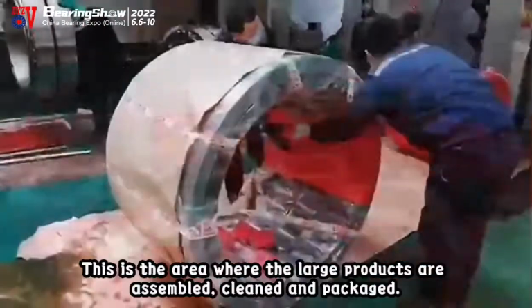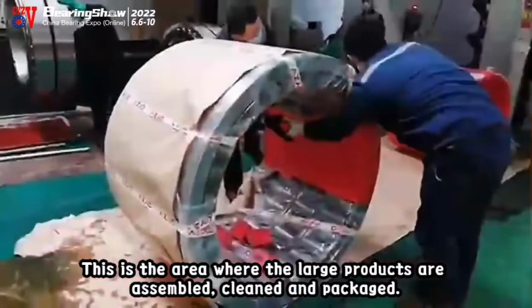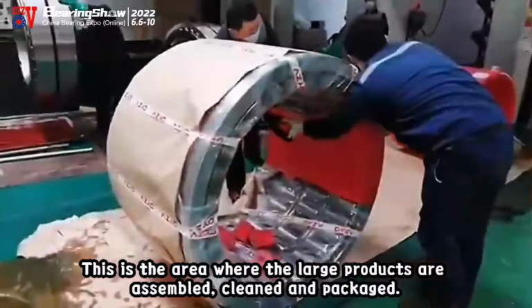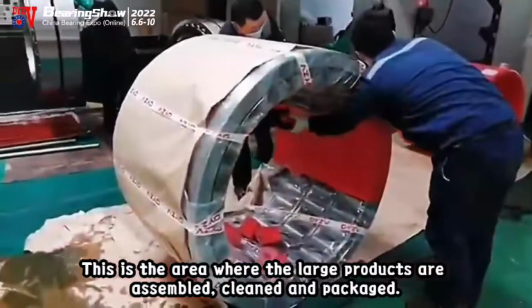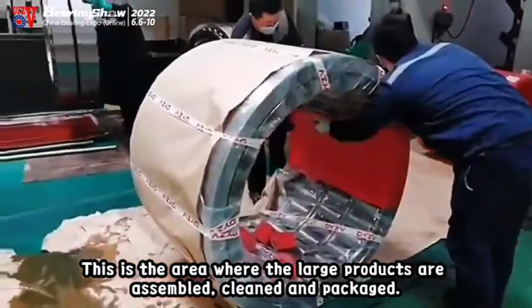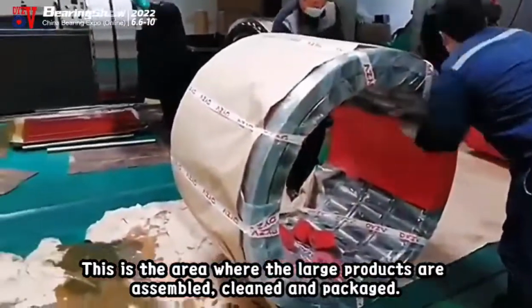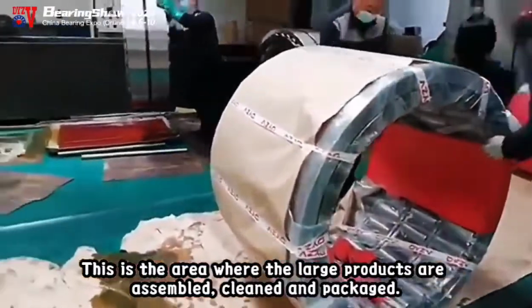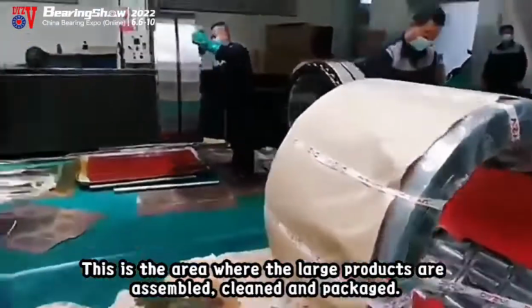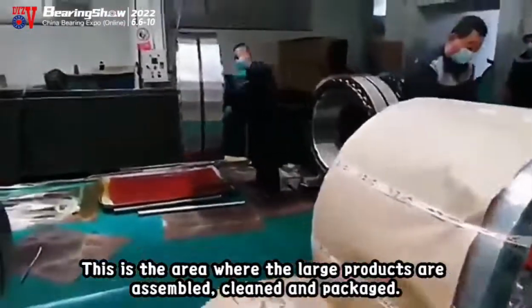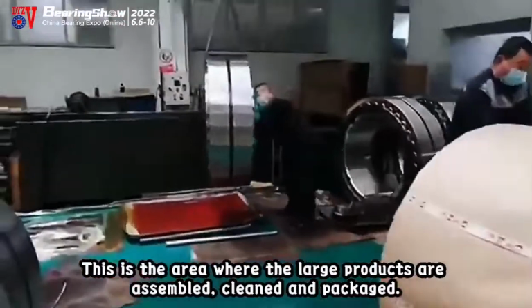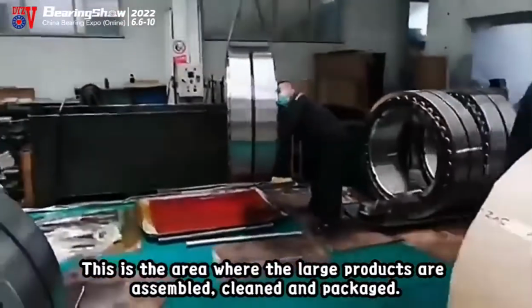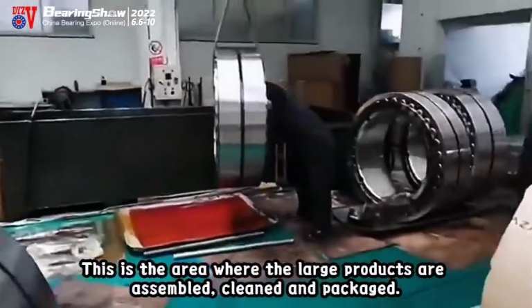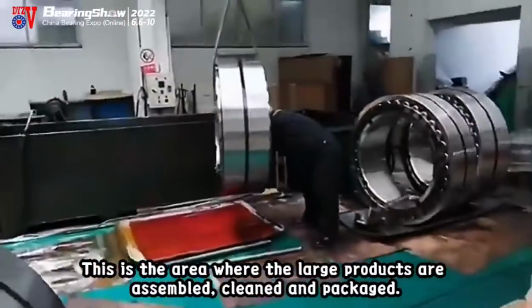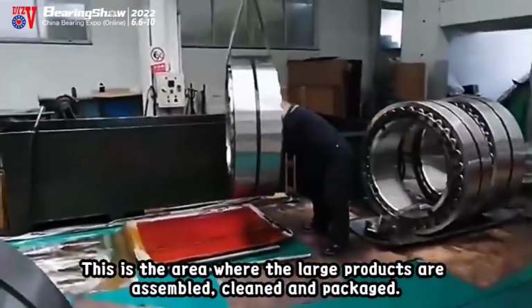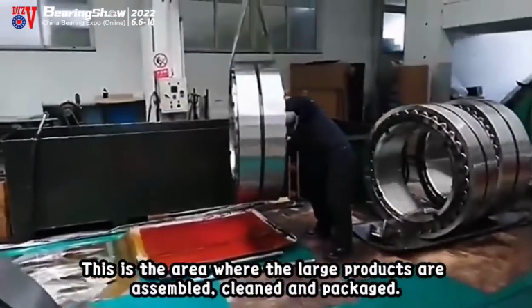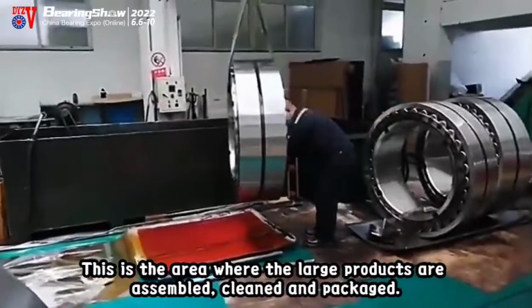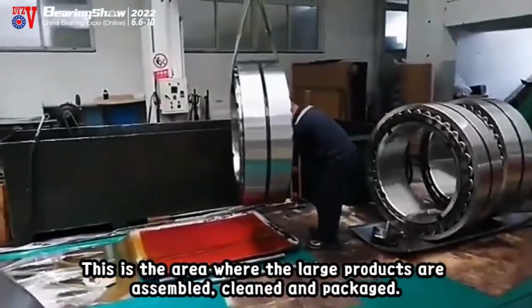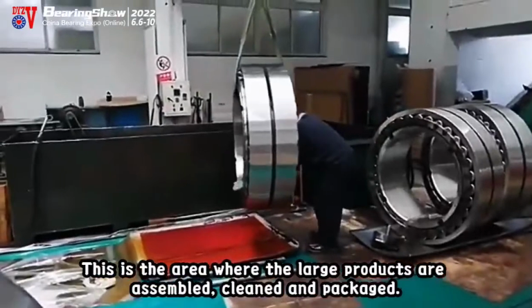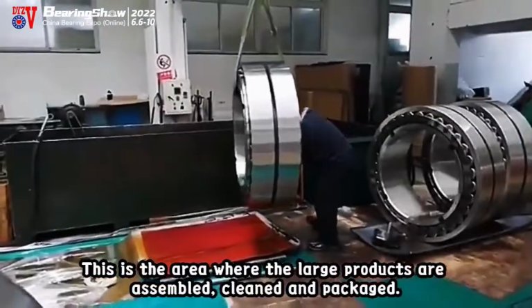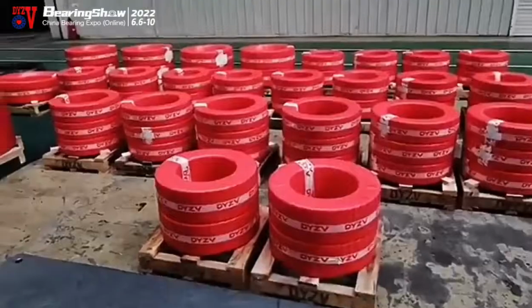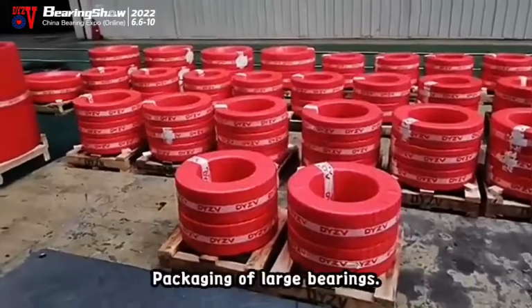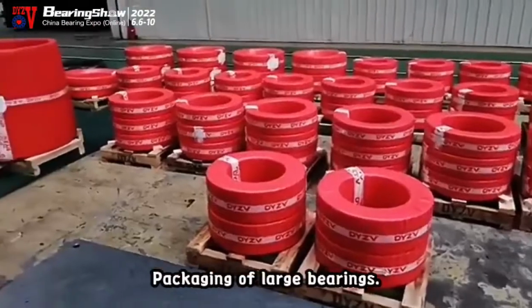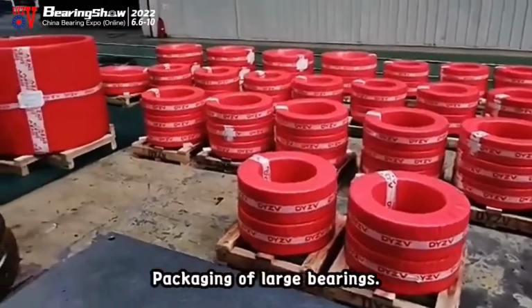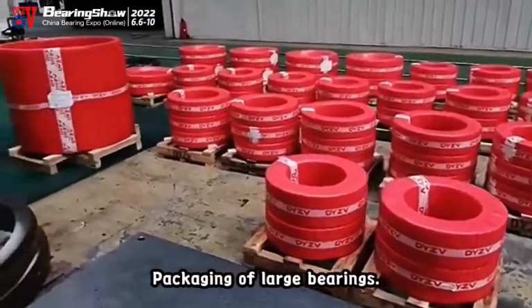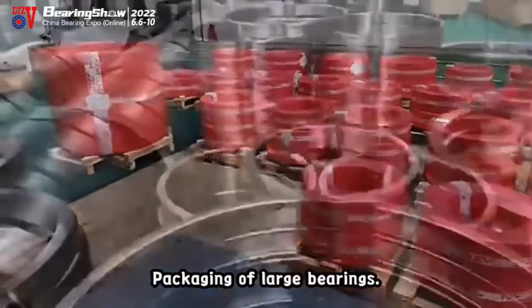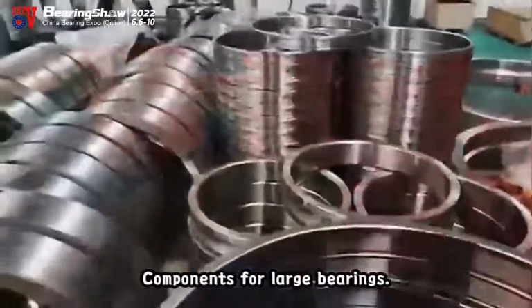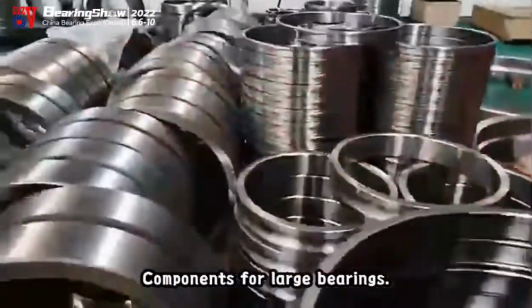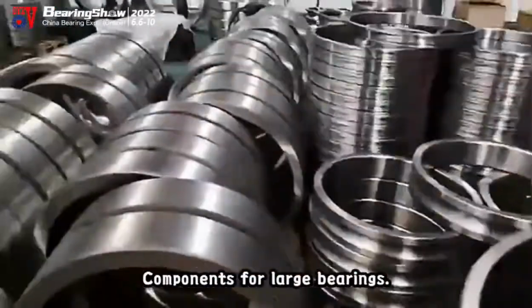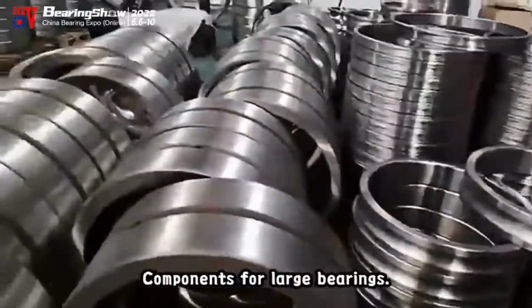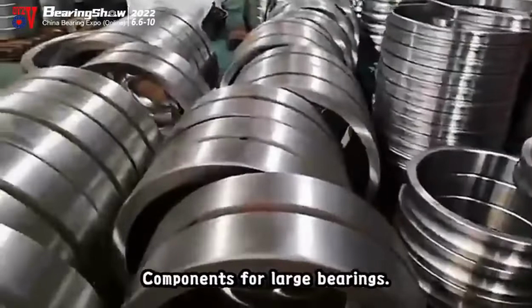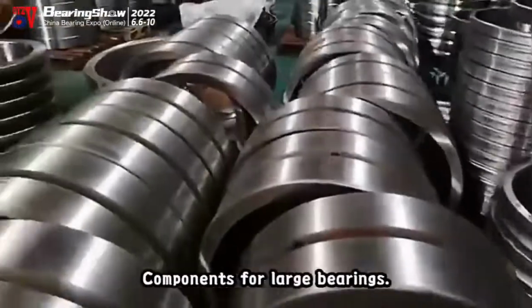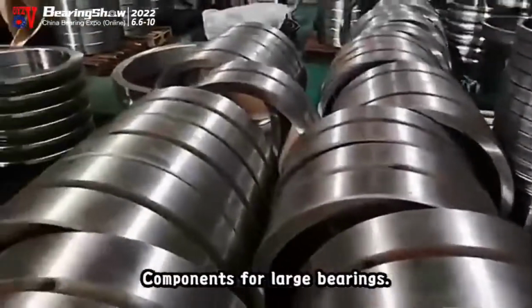This is the area where the large products are assembled, cleaned and packaged. Packaging of large bearings. Components for large bearings.